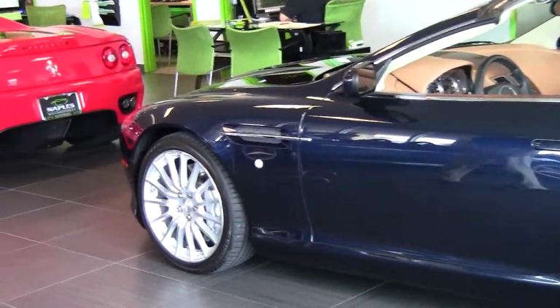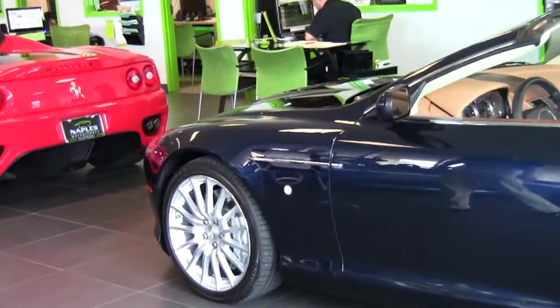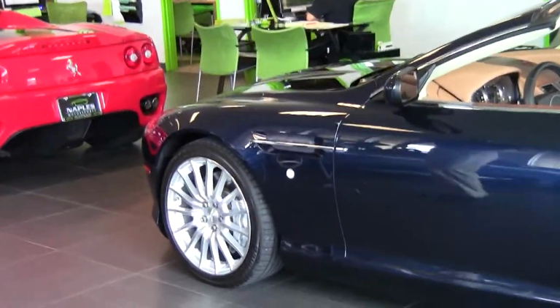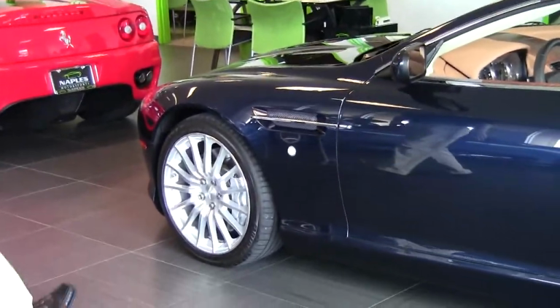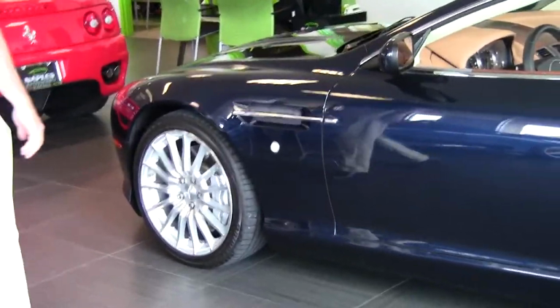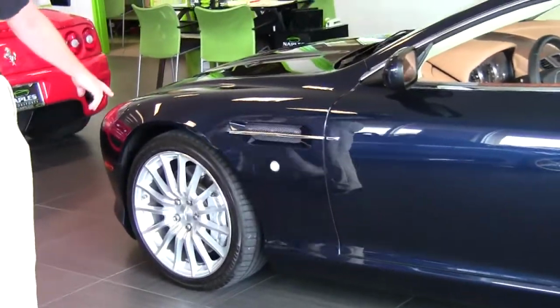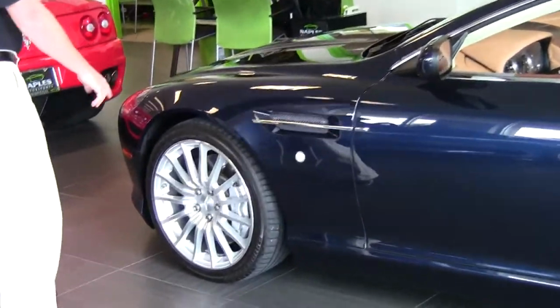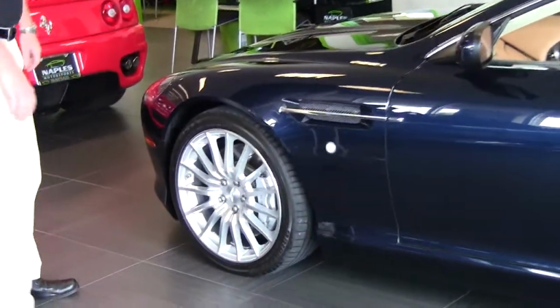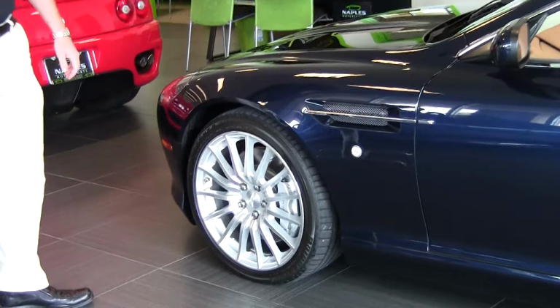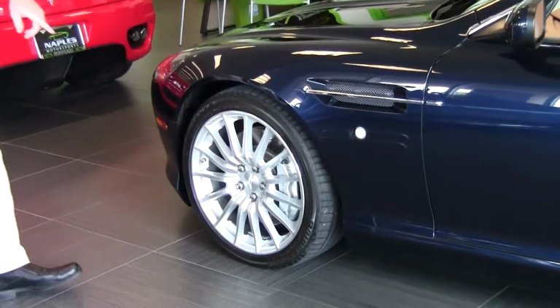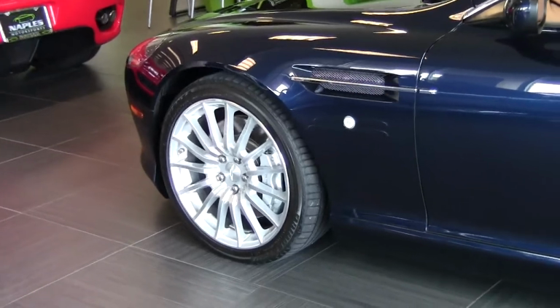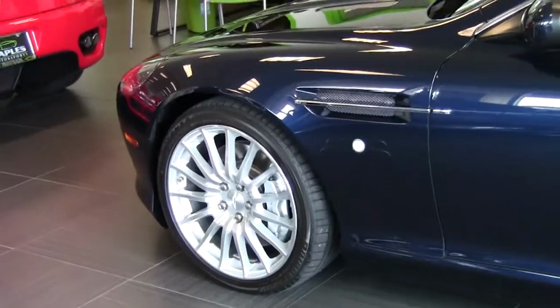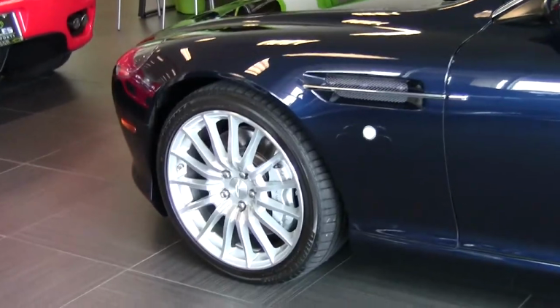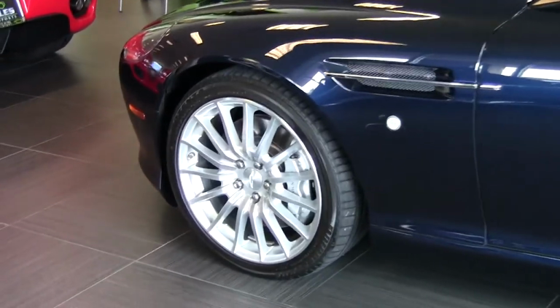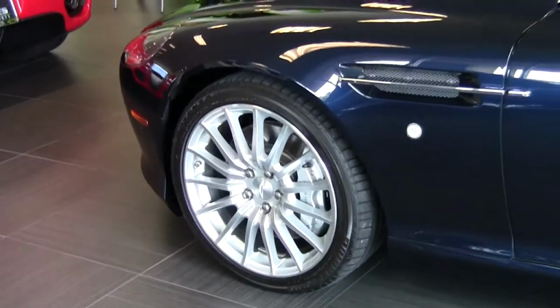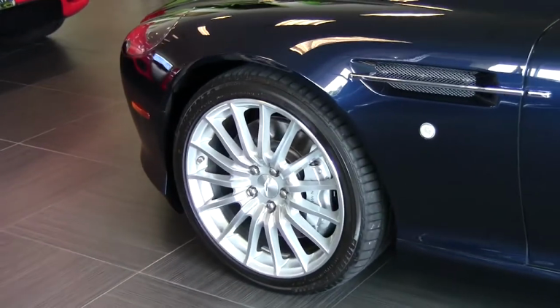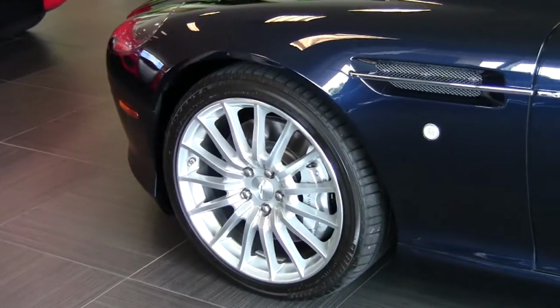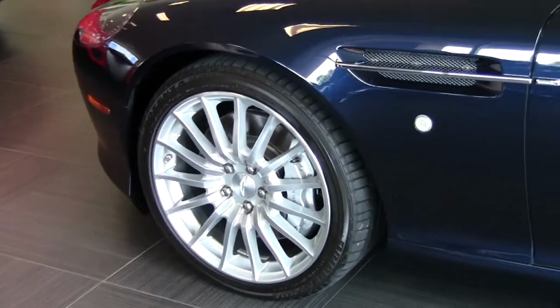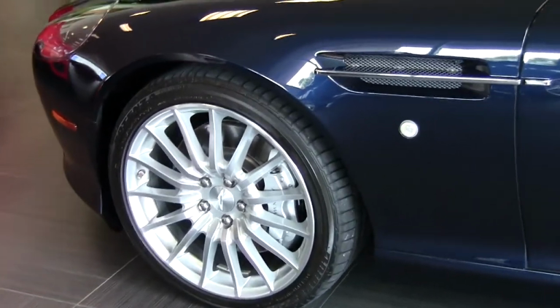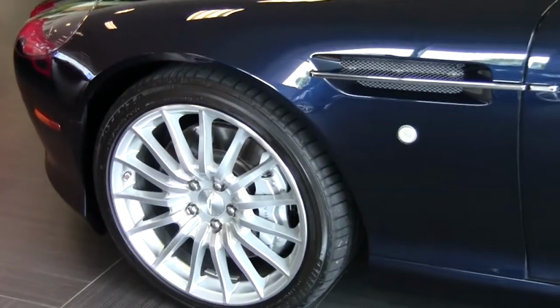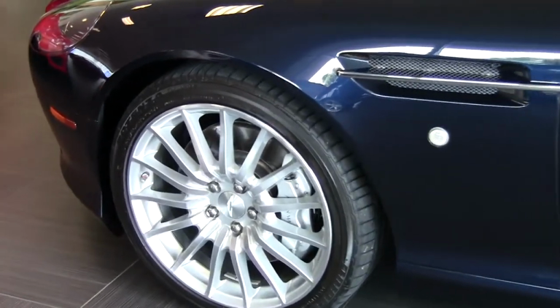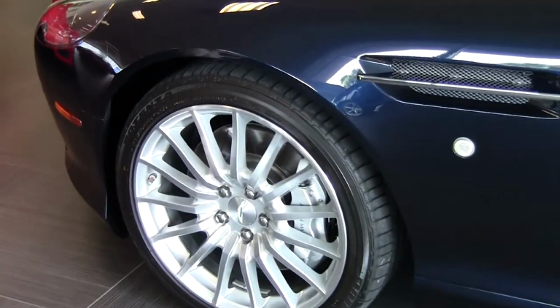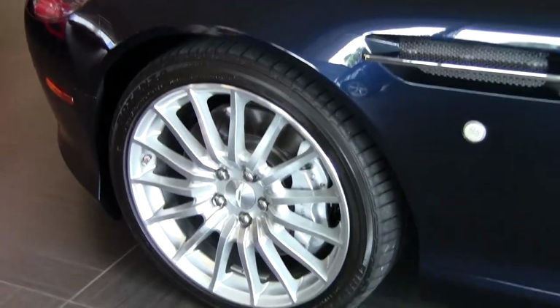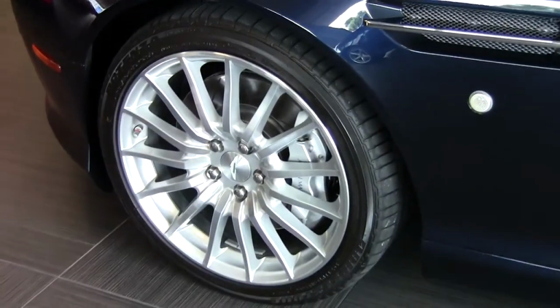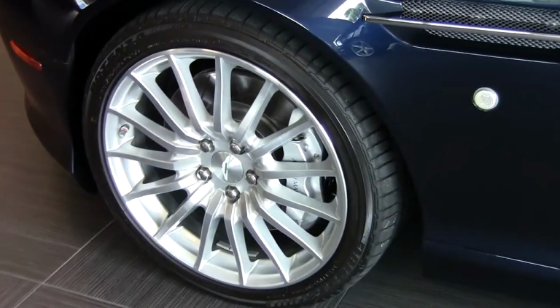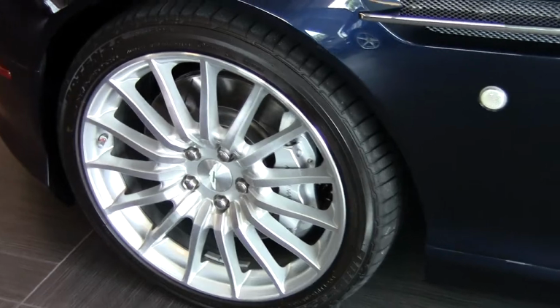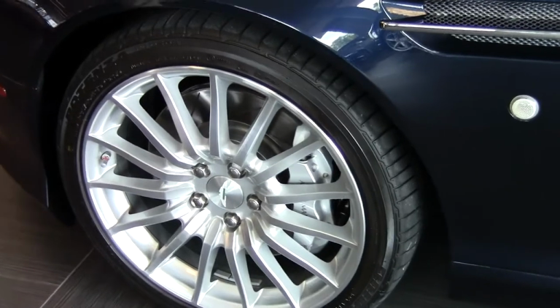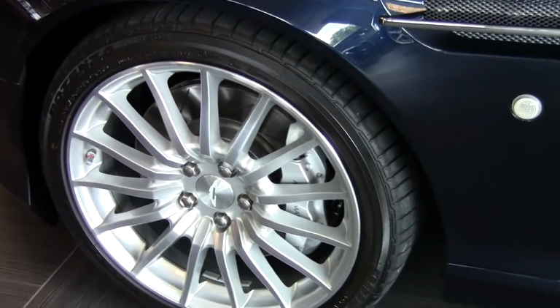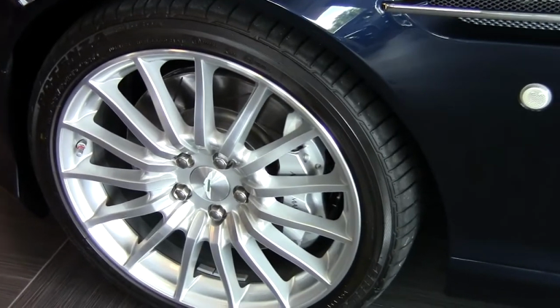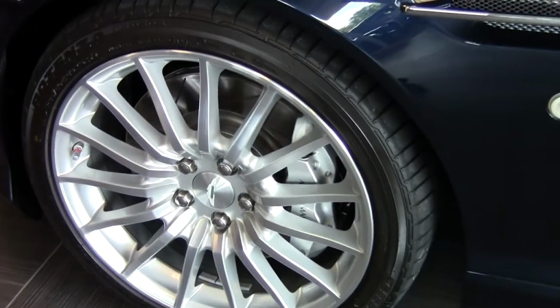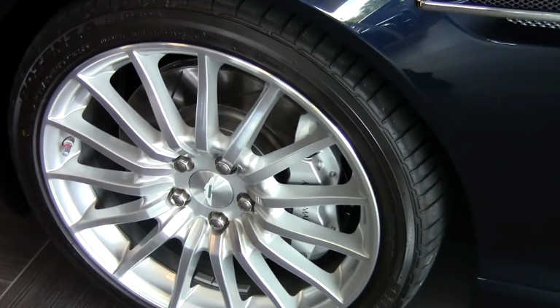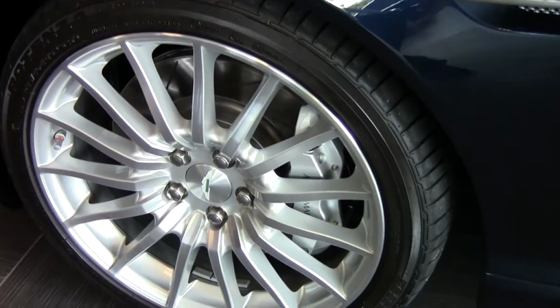Take a look at the car here. You'll see the factory 19-inch, 15-spoke alloy wheels. Behind the wheels there you'll see our silver painted brake calipers.